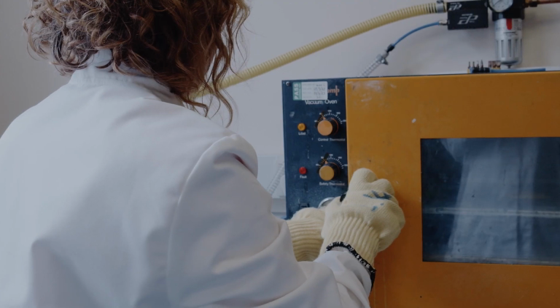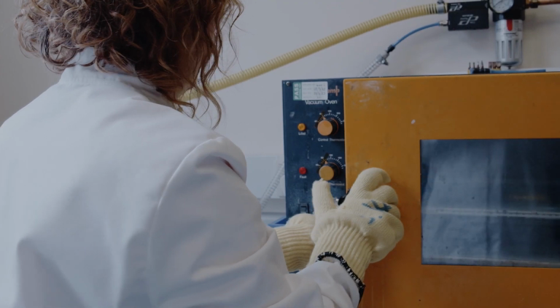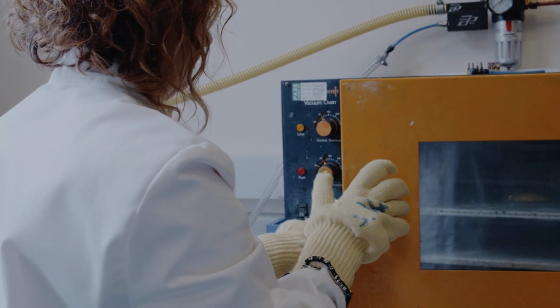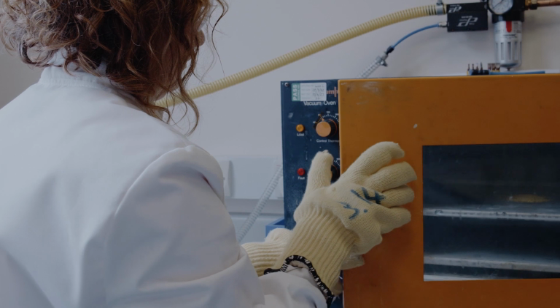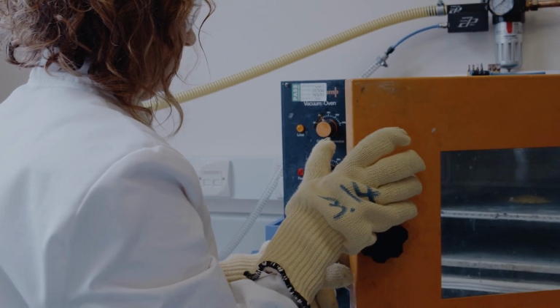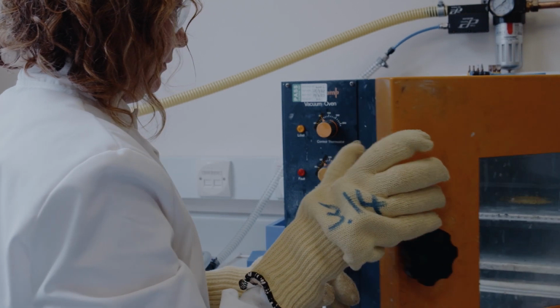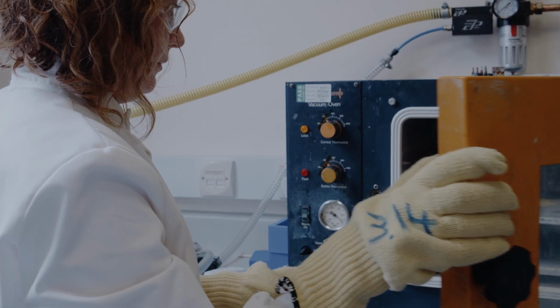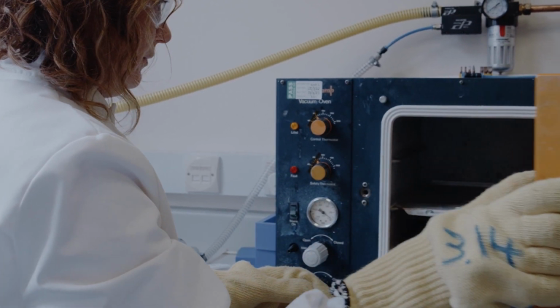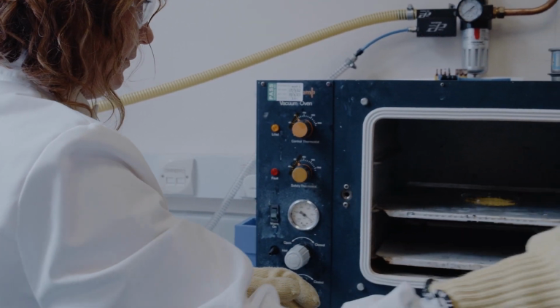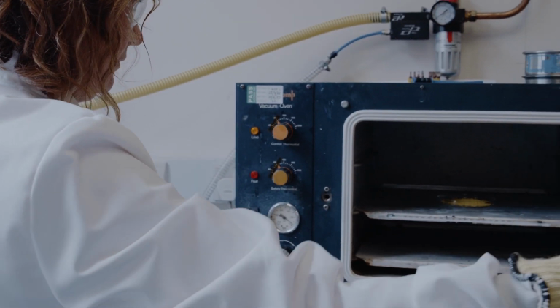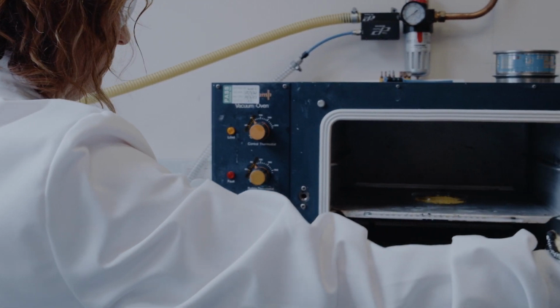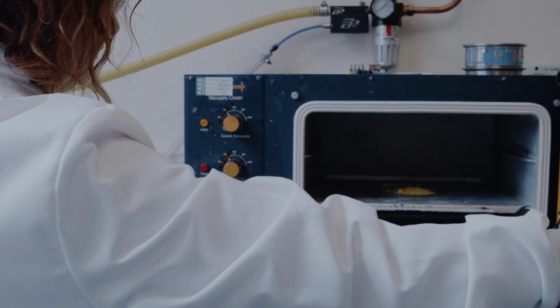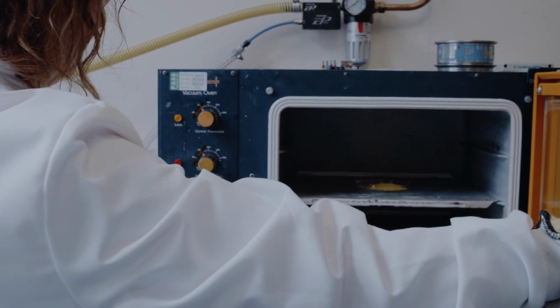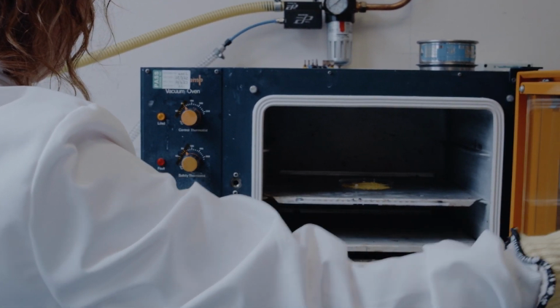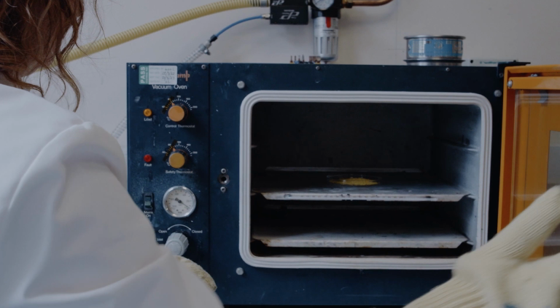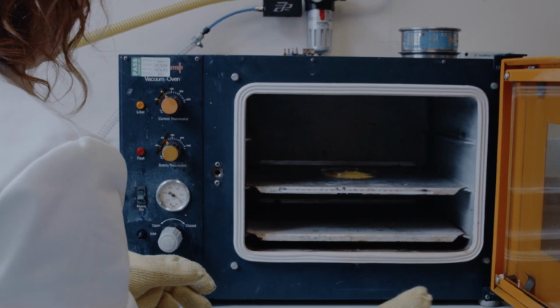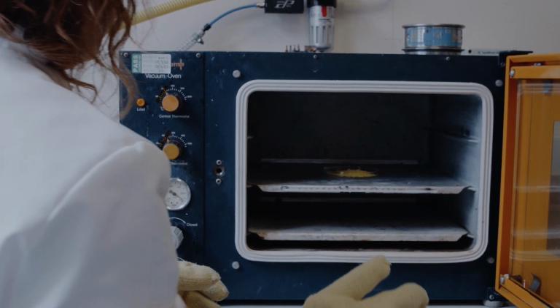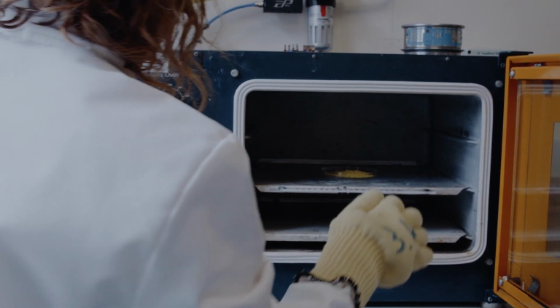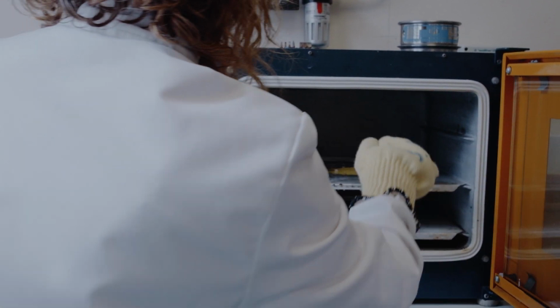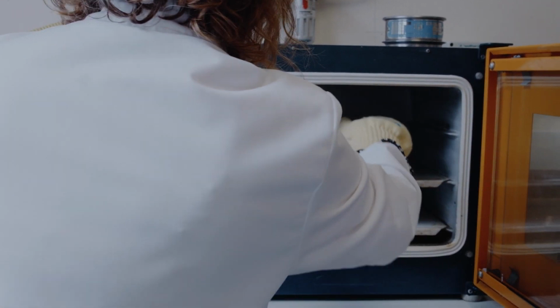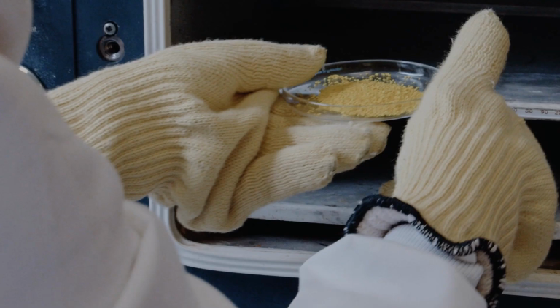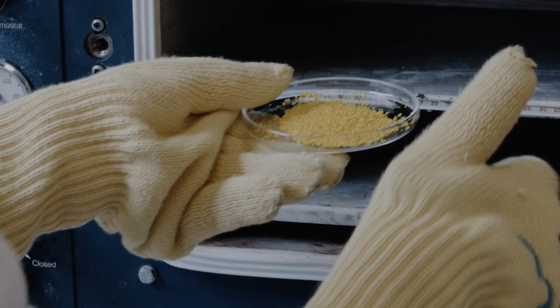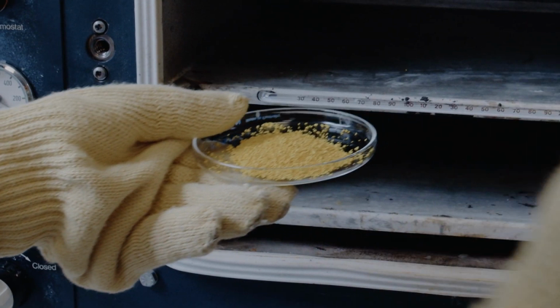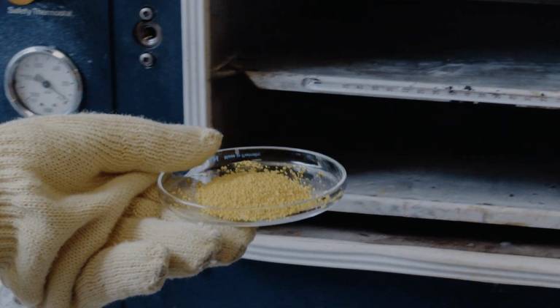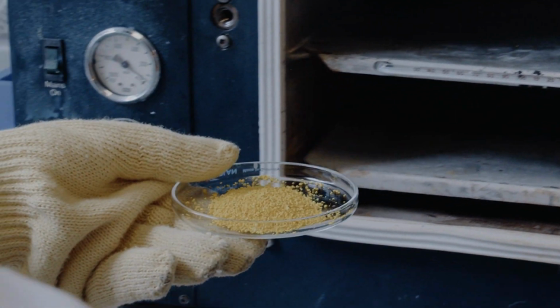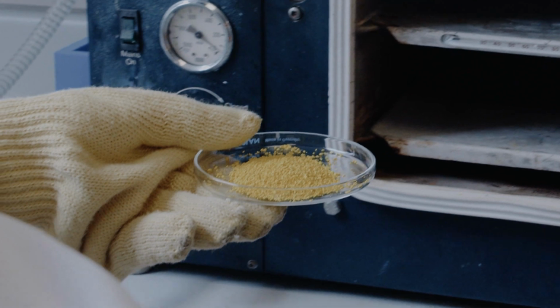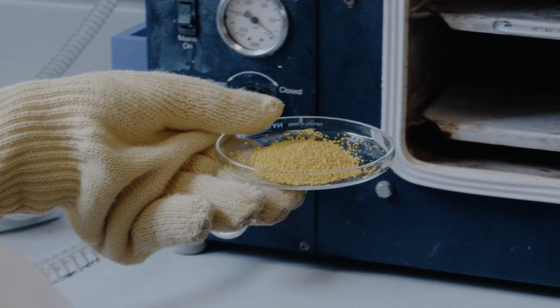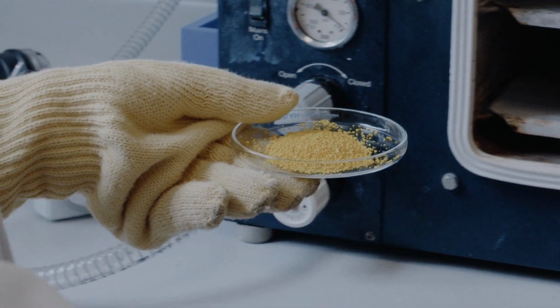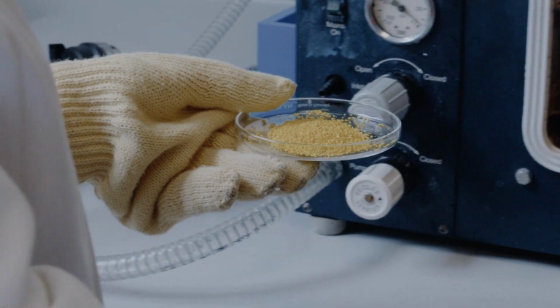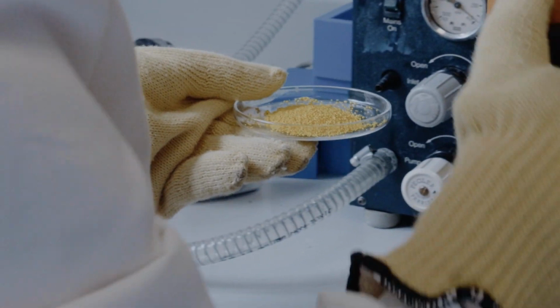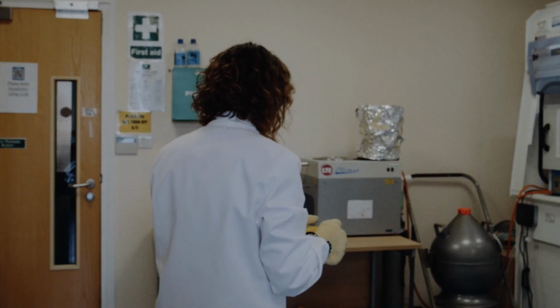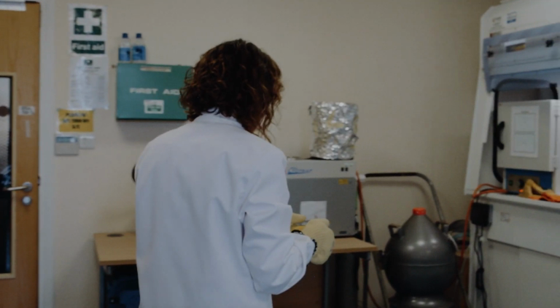Aviation is one of the most difficult sectors to decarbonise and hydrogen has been identified as a clean fuel source. The problem with it is that it has a very low energy density per unit volume, which means it's really difficult to store.